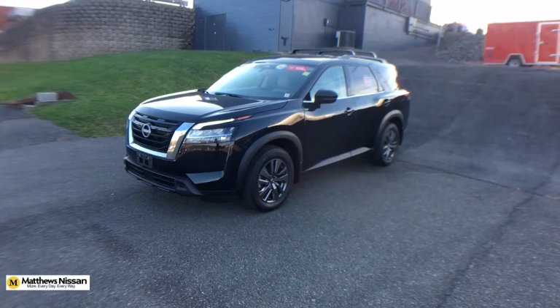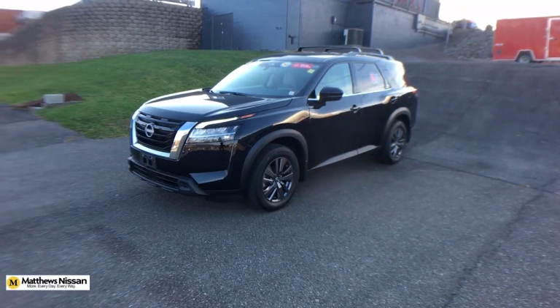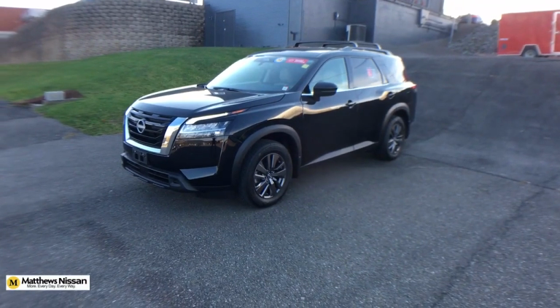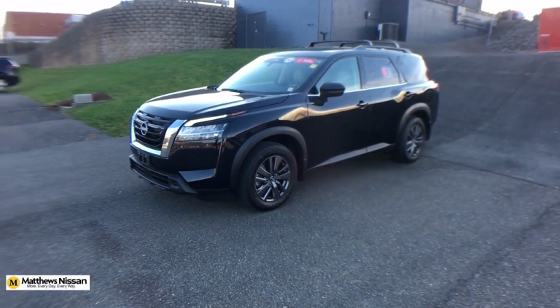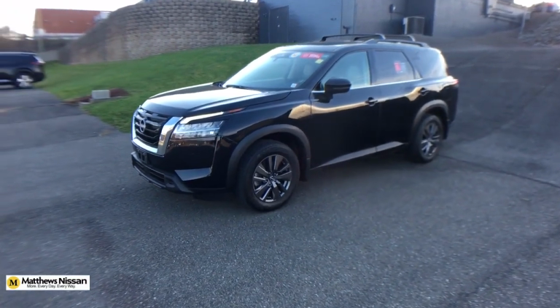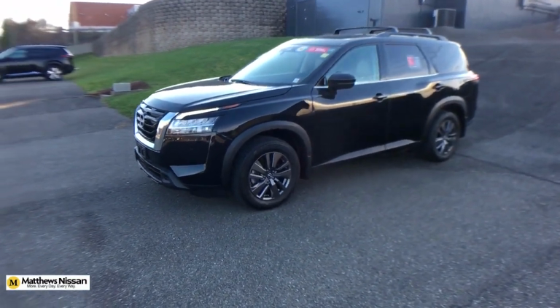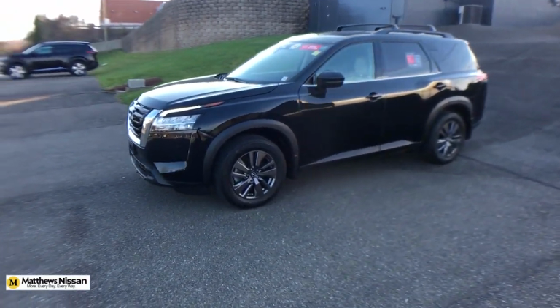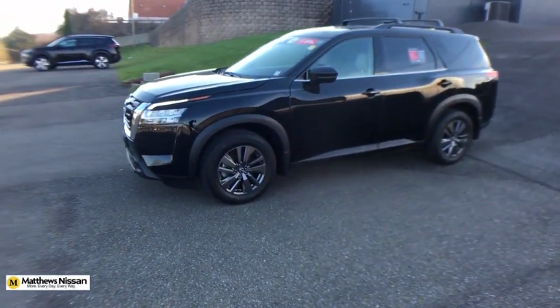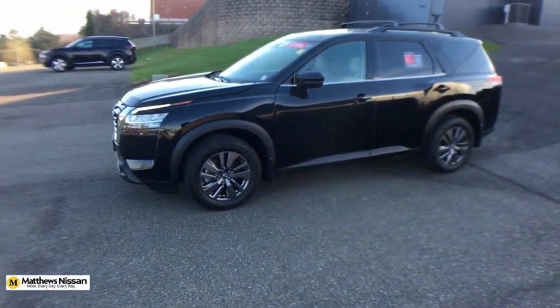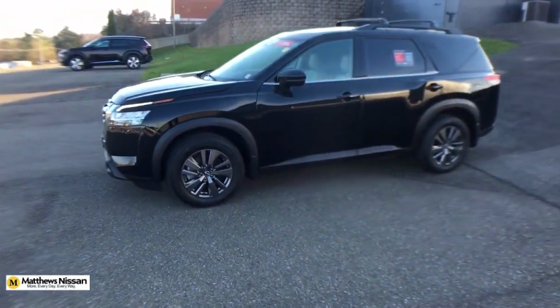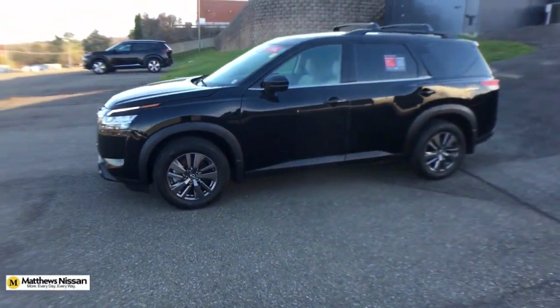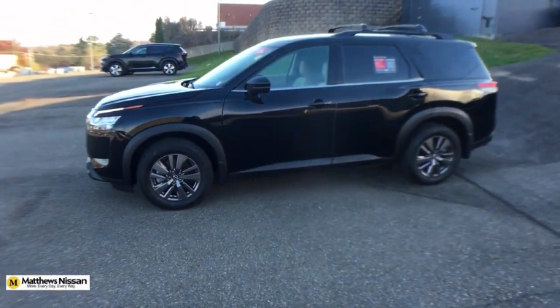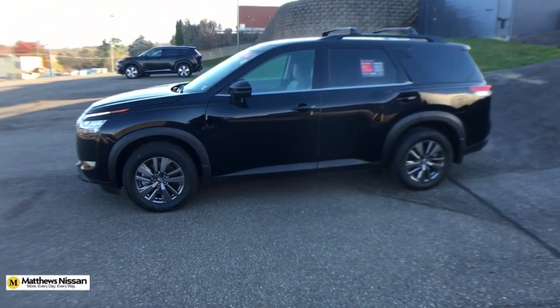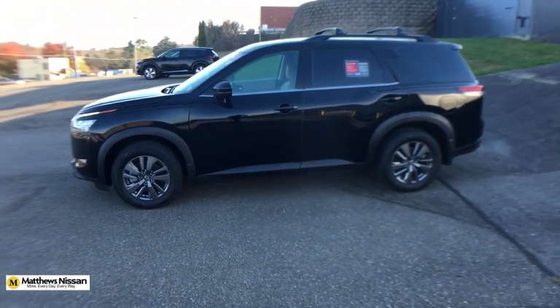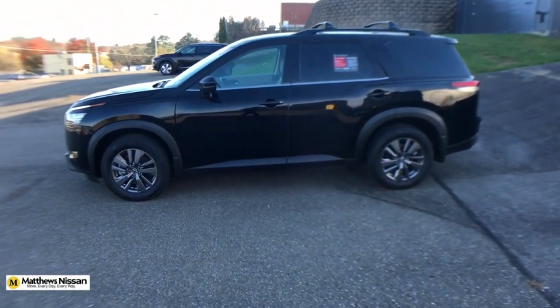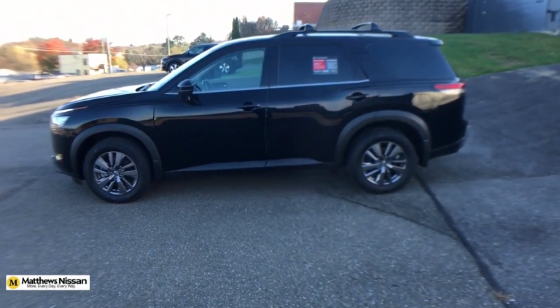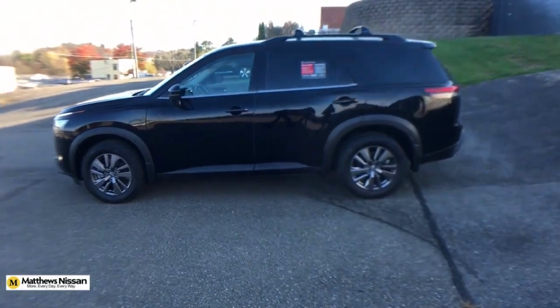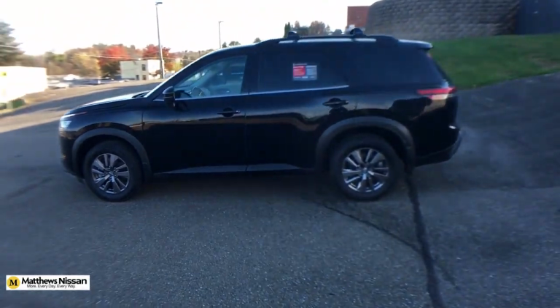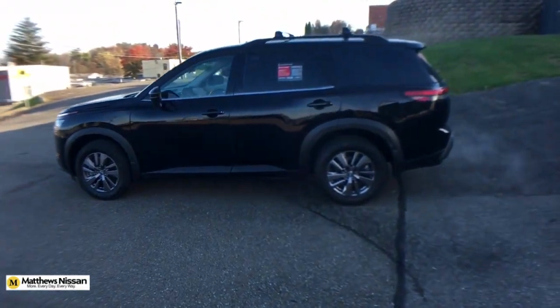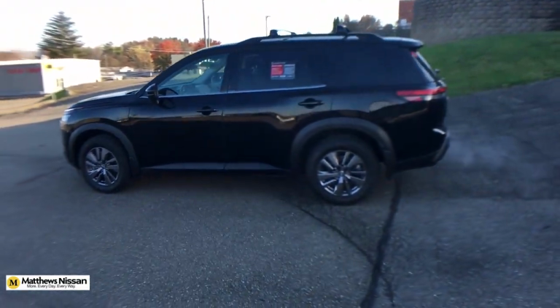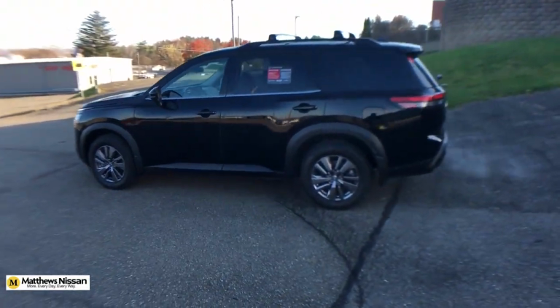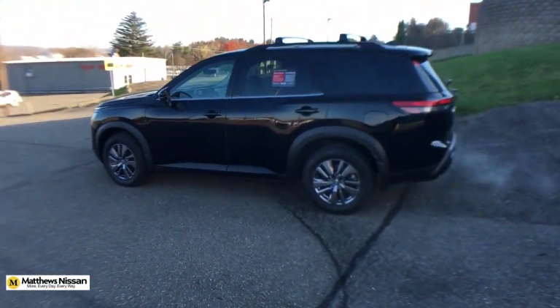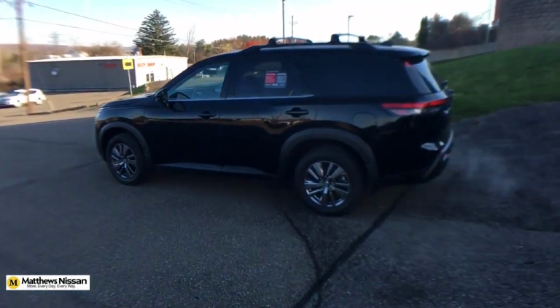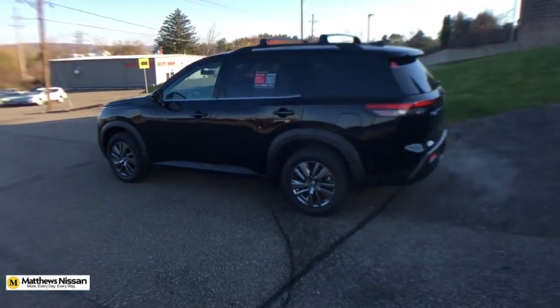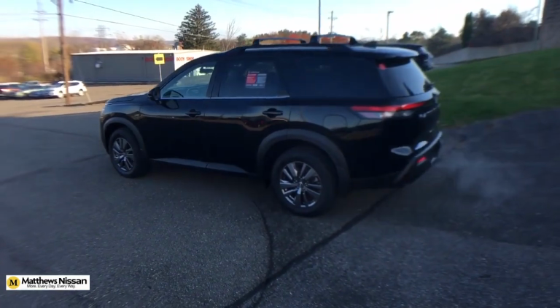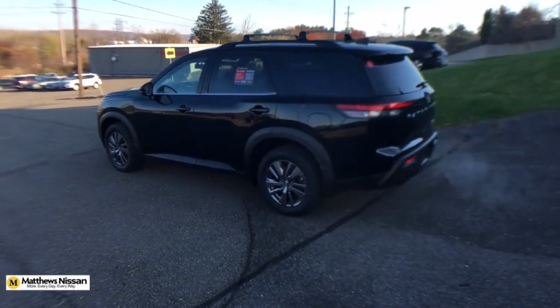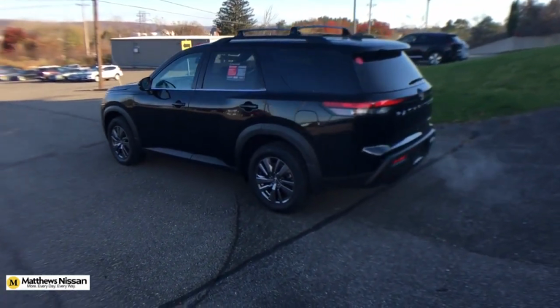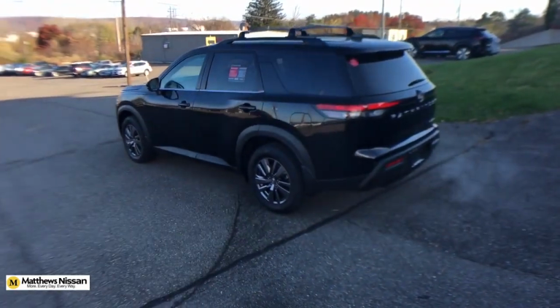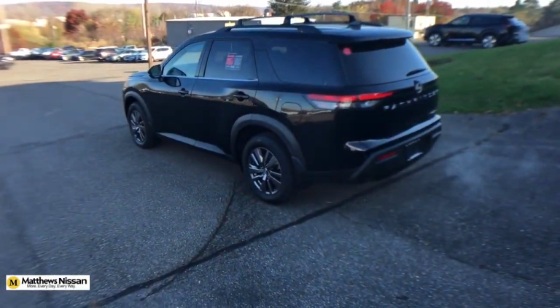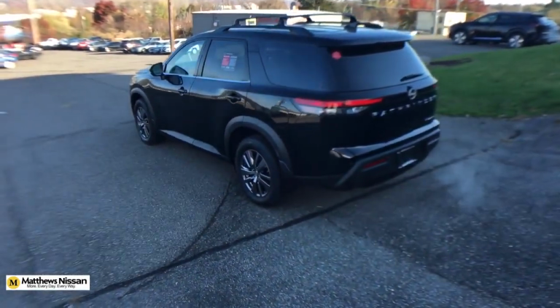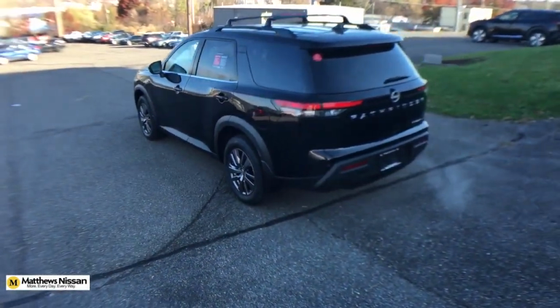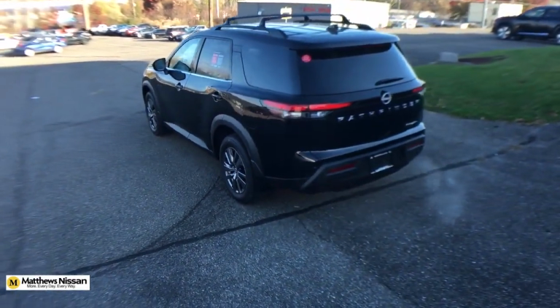Get a feel for the 2022 Nissan Pathfinder. With less than 30,000 miles on the odometer, this vehicle provides excellent value. Rise to the challenge in style in this handsome Pathfinder.